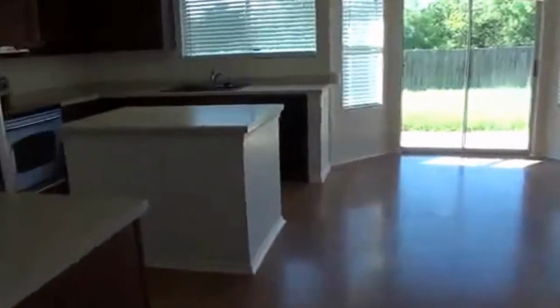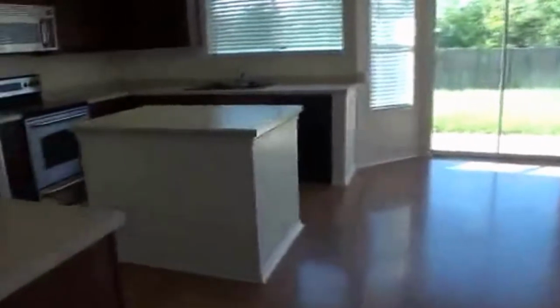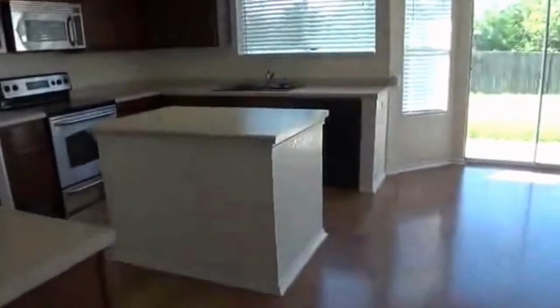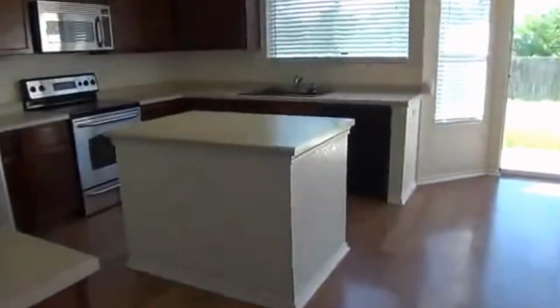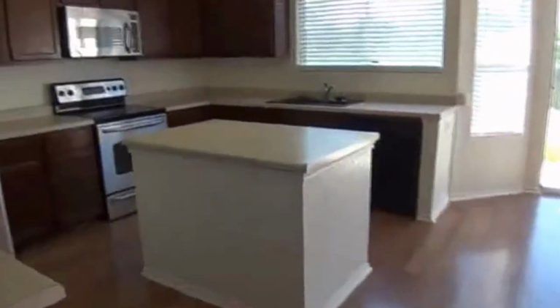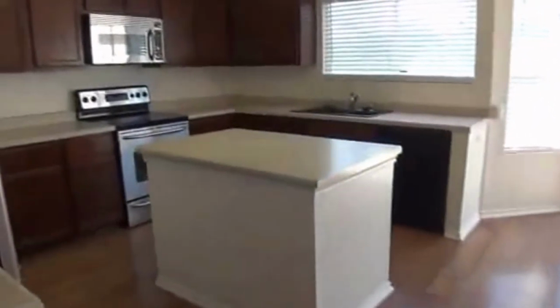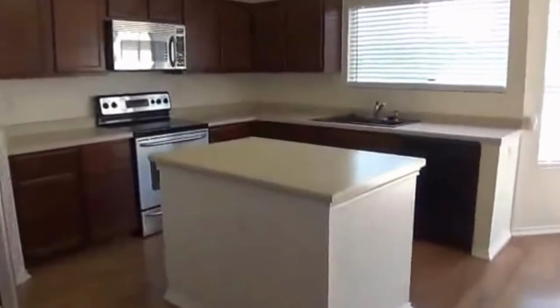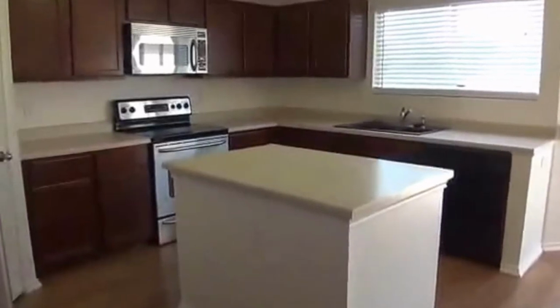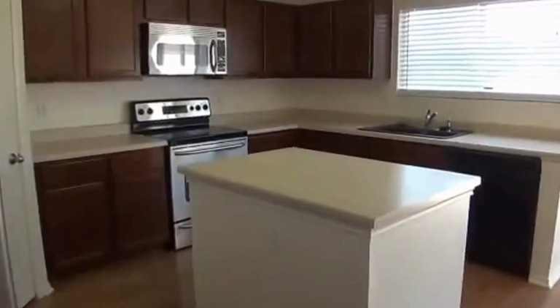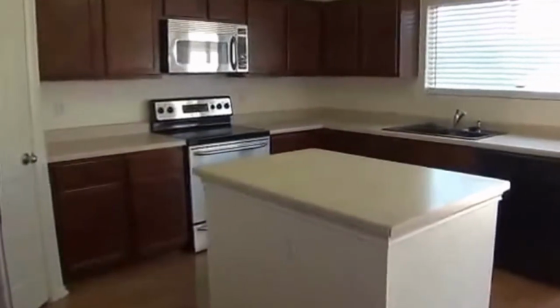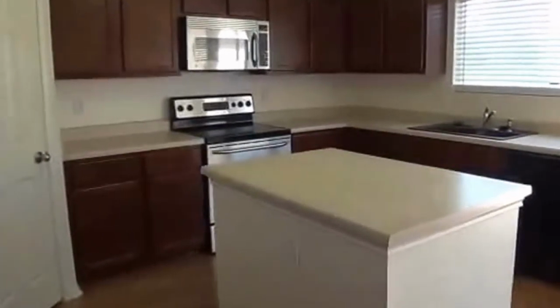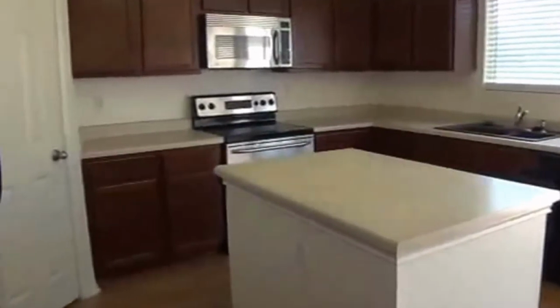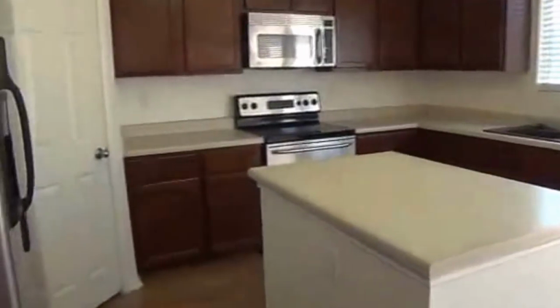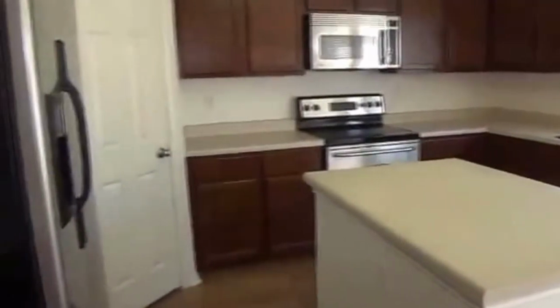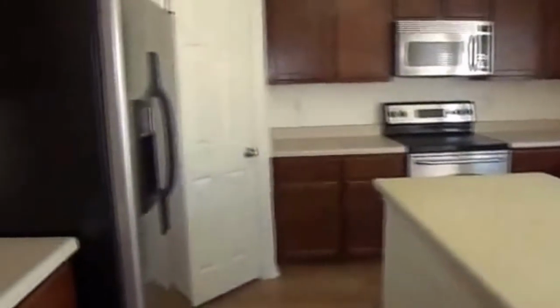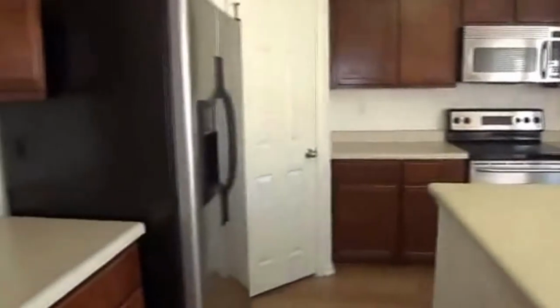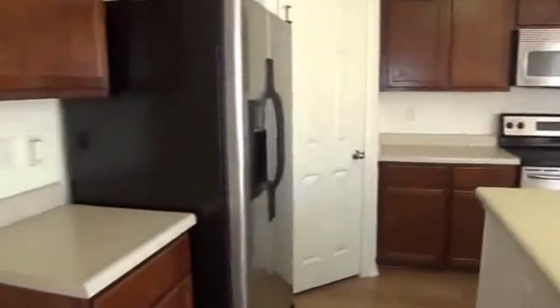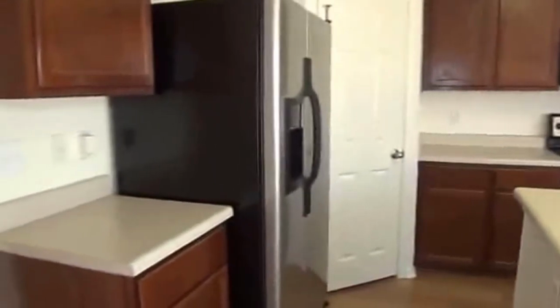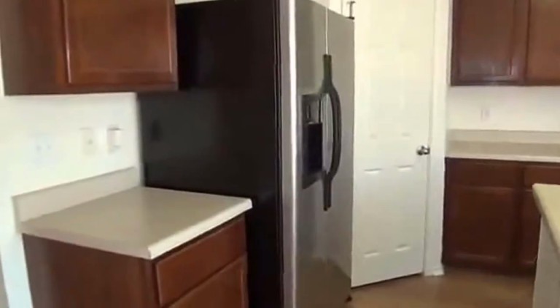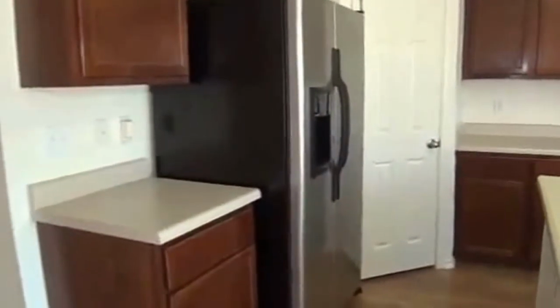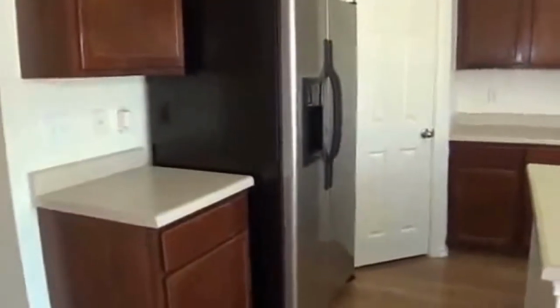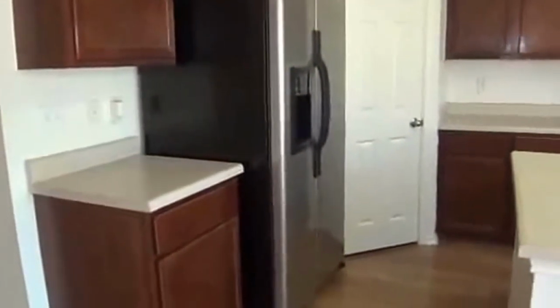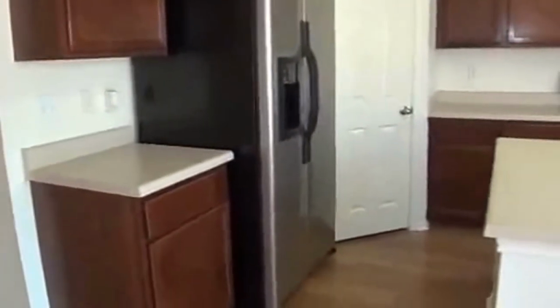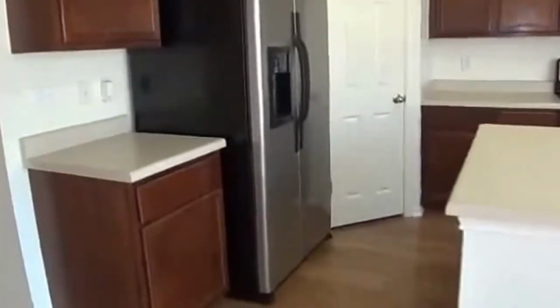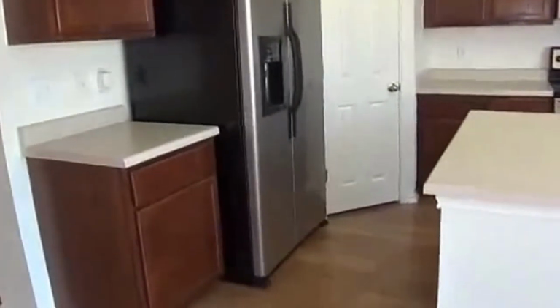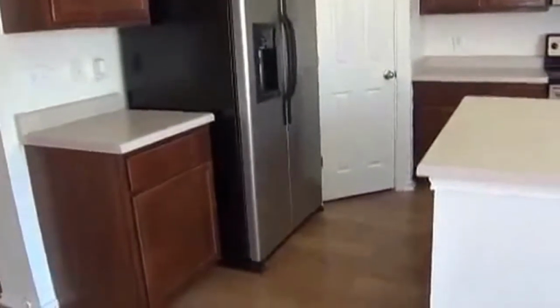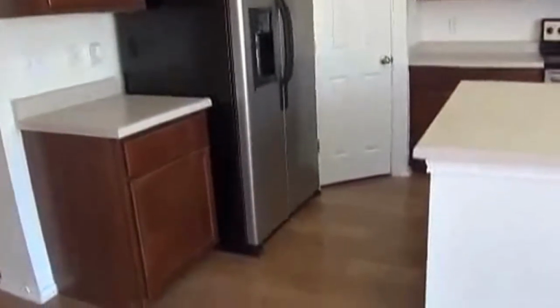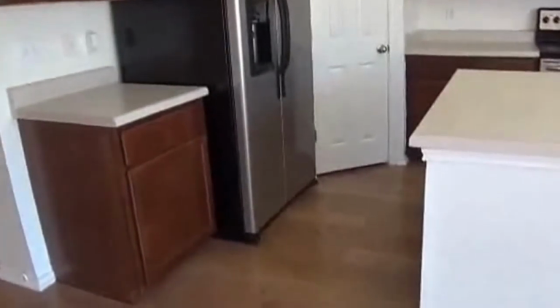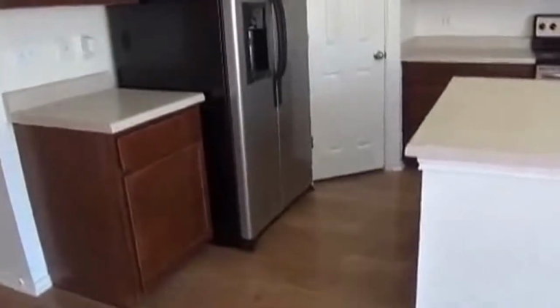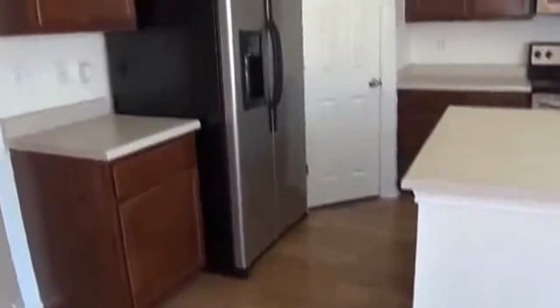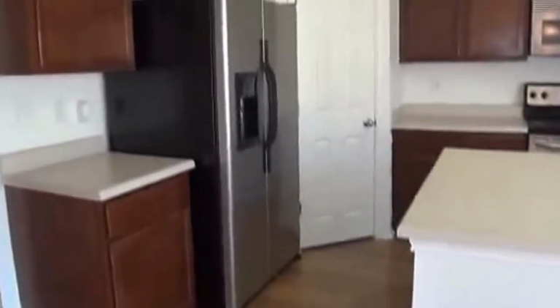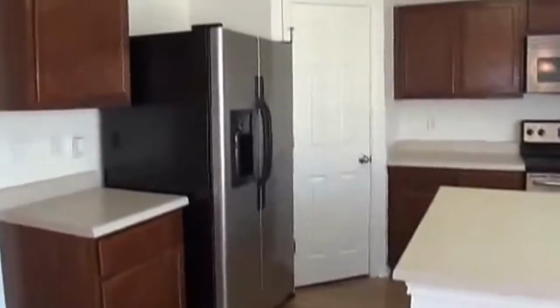You've got the kitchen island, and all the appliances are included: stove, built-in microwave, refrigerator. The washer and dryer are upstairs, which is great — you don't have to bring the laundry downstairs, wash it, and carry it back up. It's all handled upstairs.